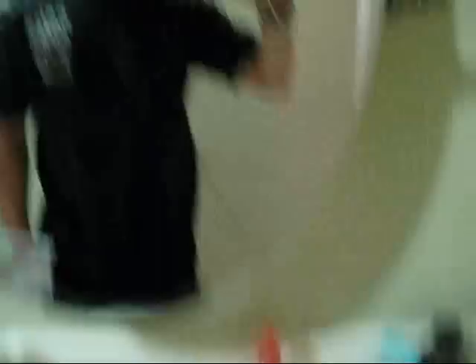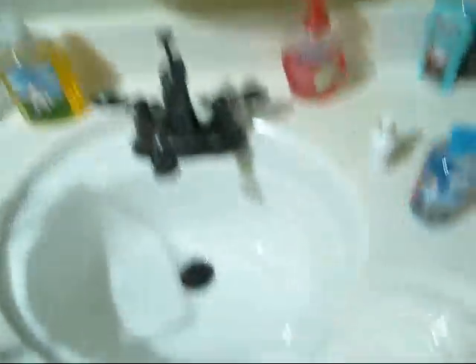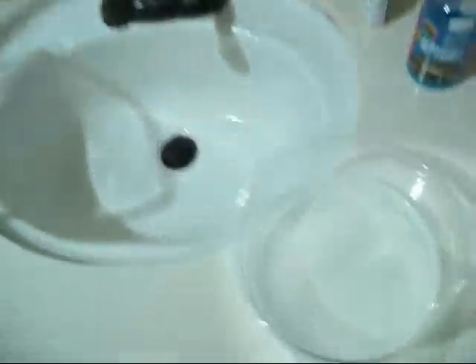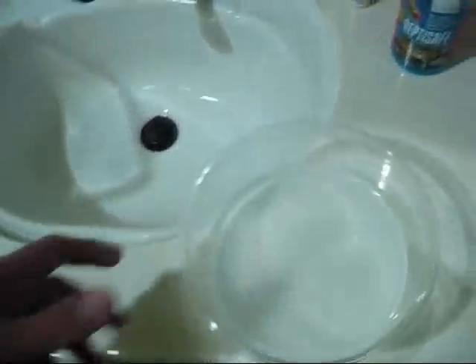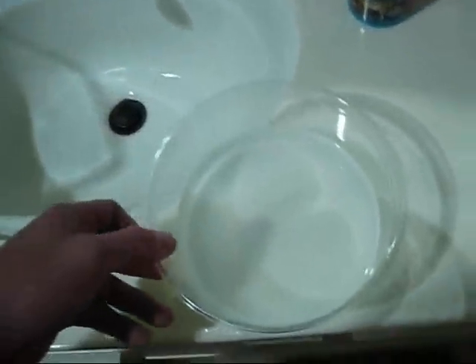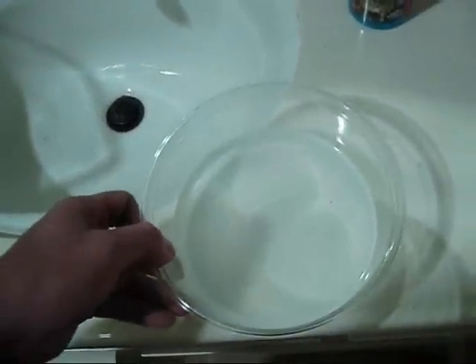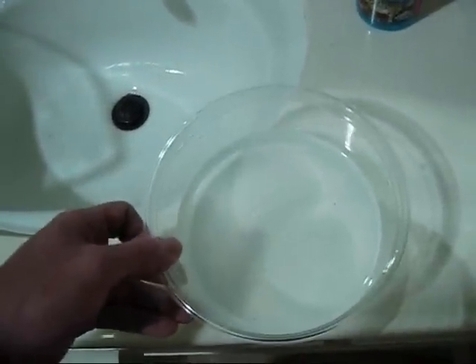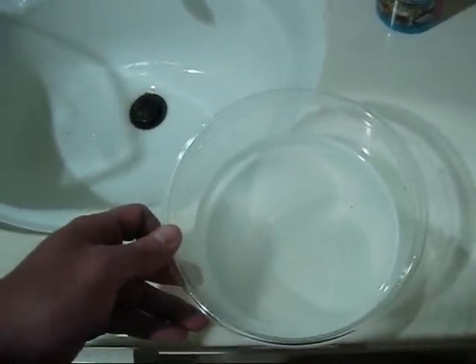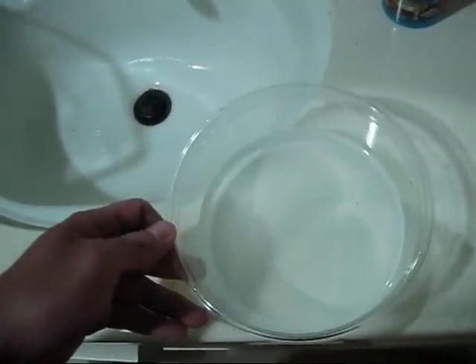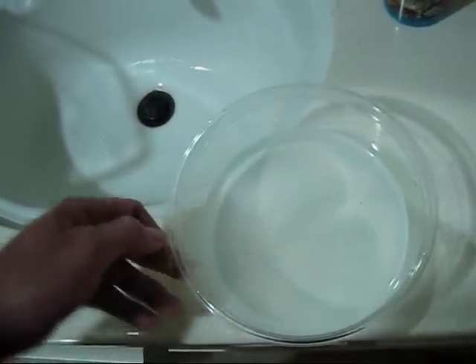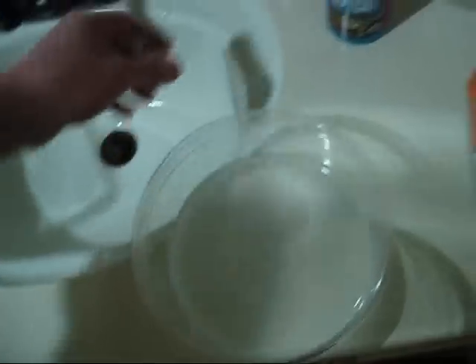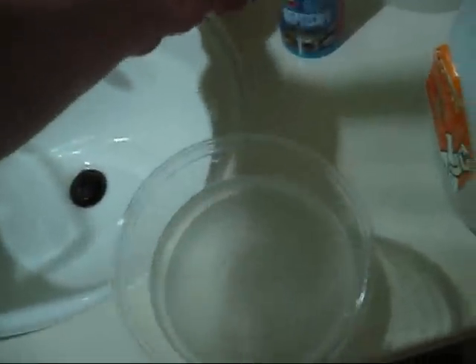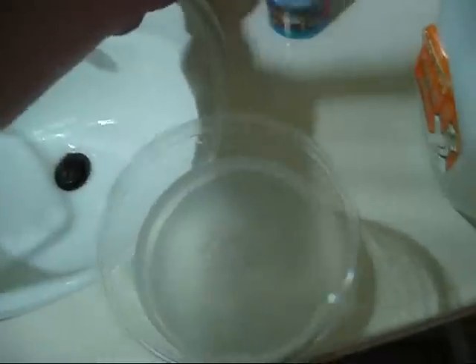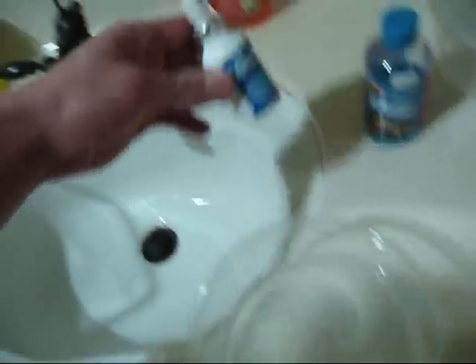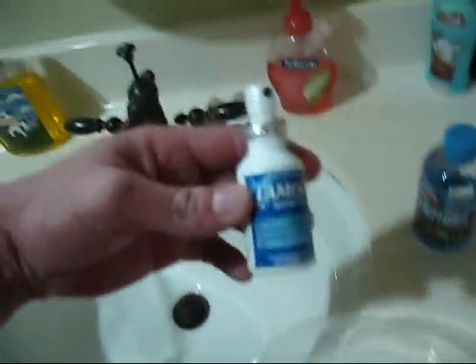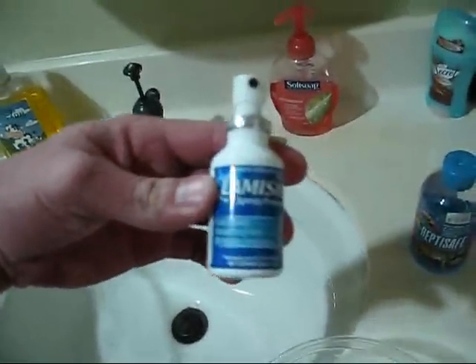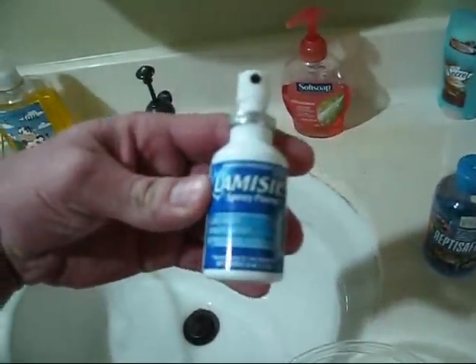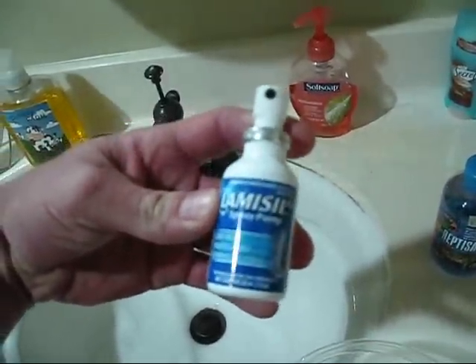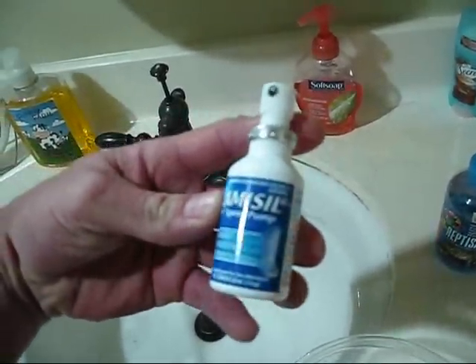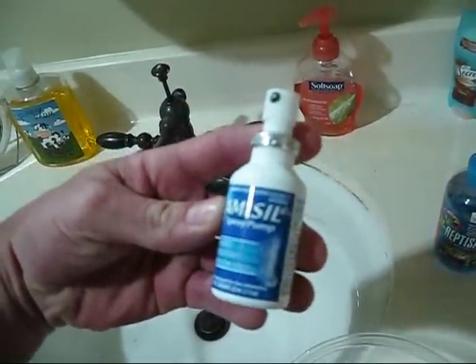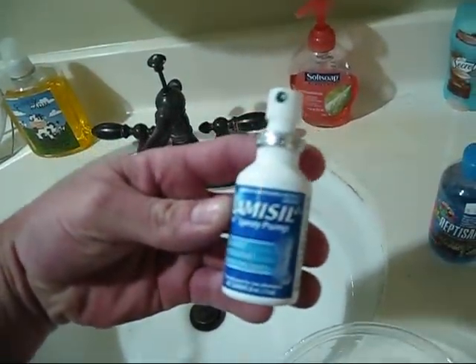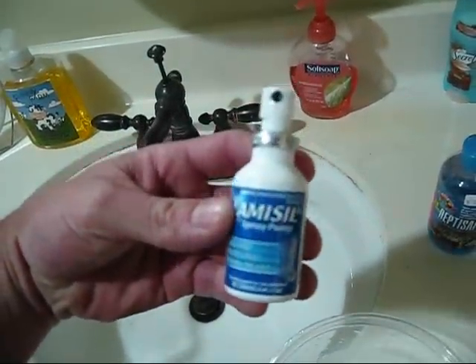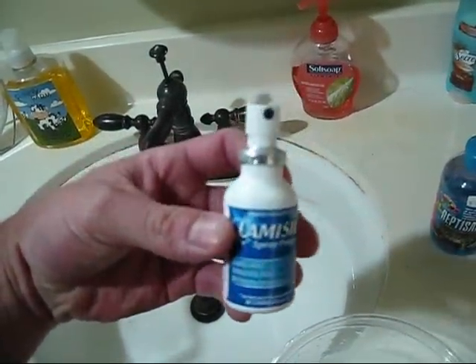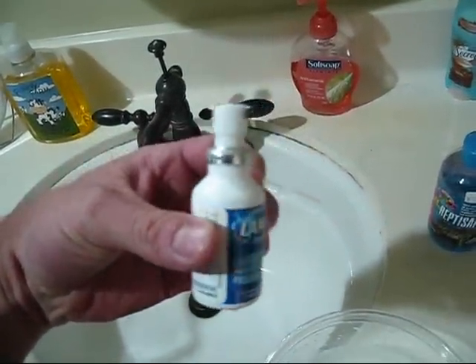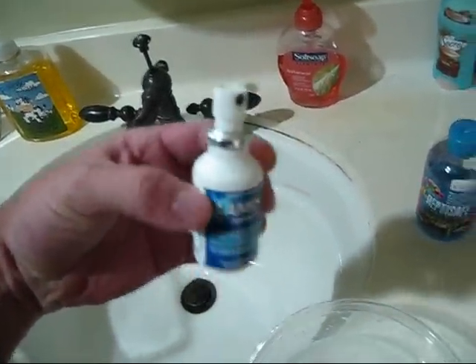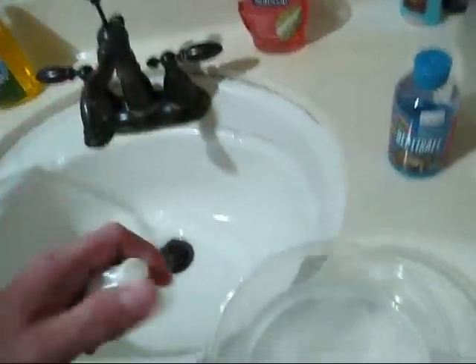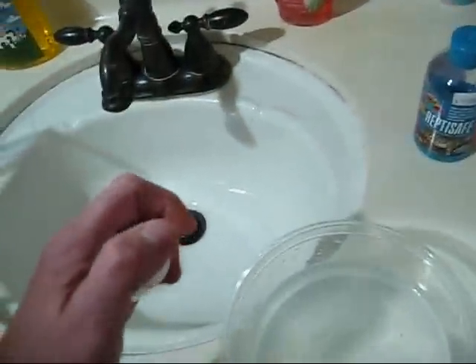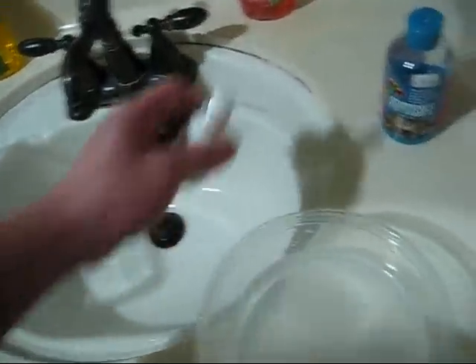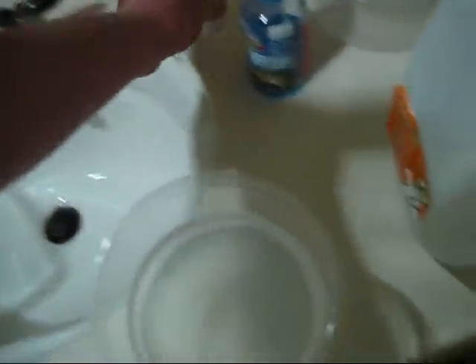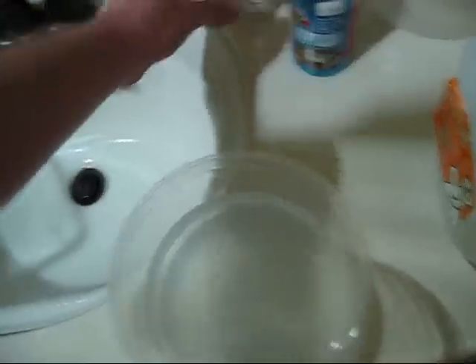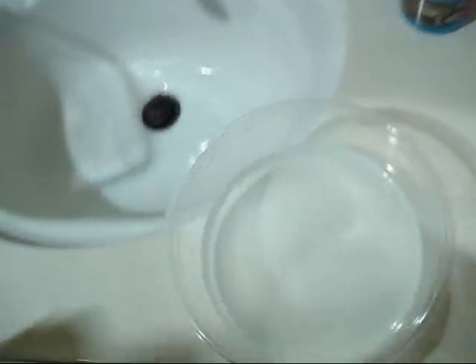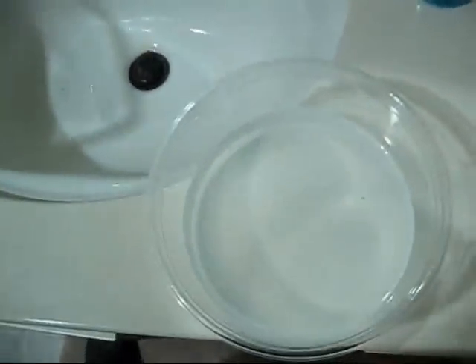First you need the water — here it is, it's 200 milliliters — and 10 pumps of this right here, Labasil A.T. 10 pumps, put it in there.